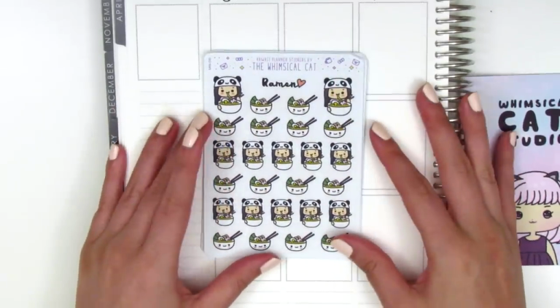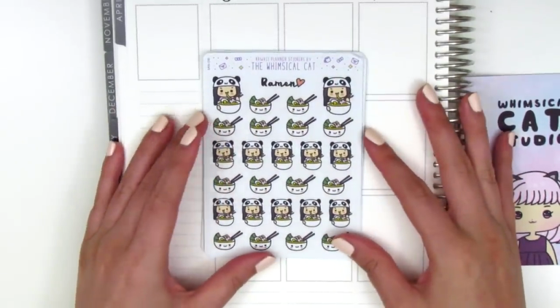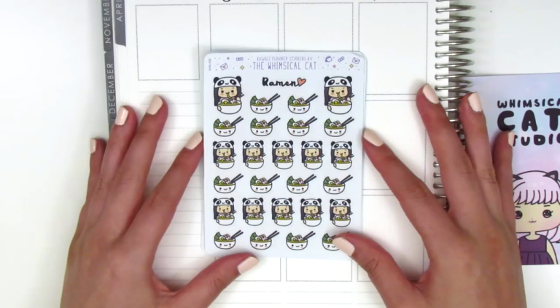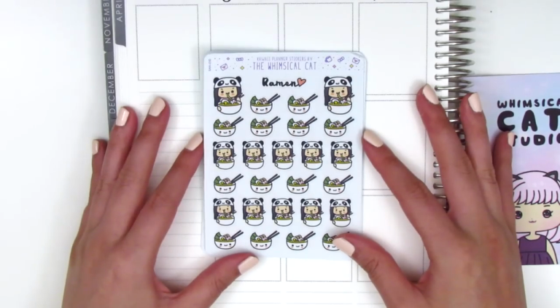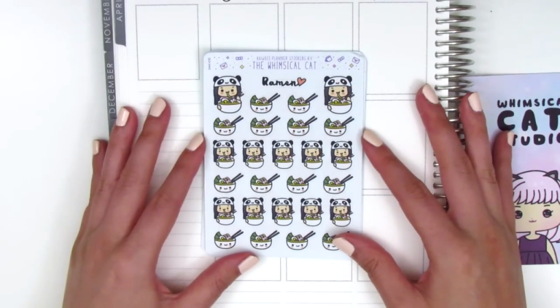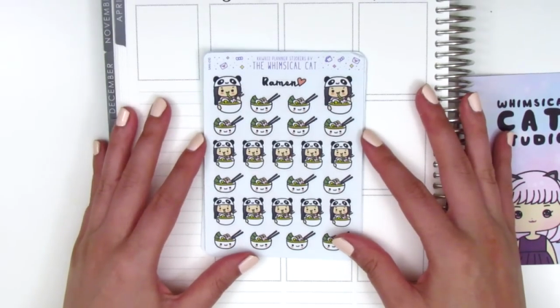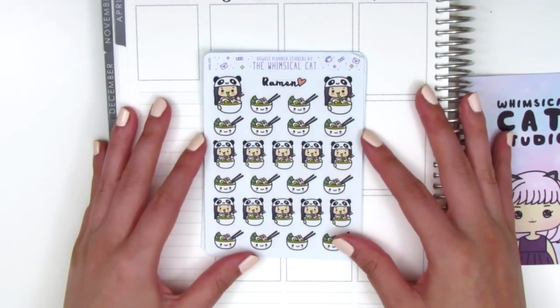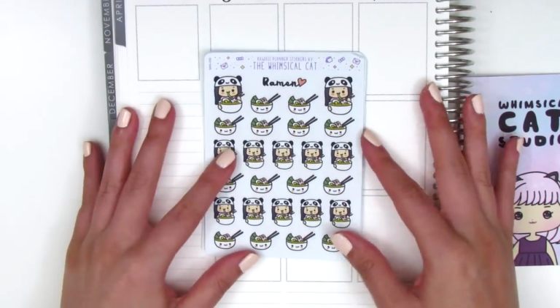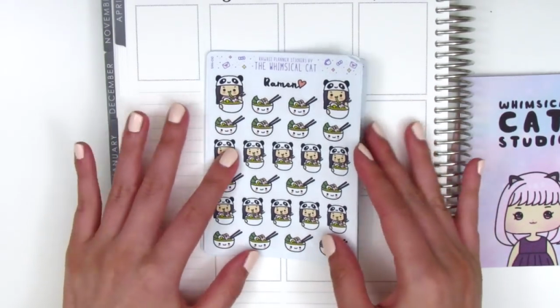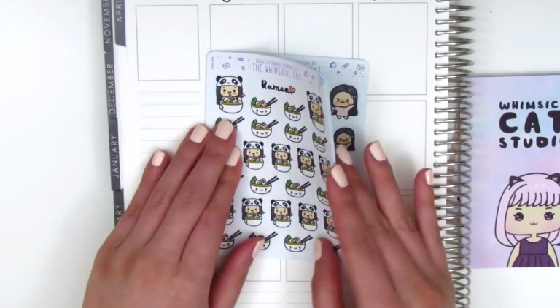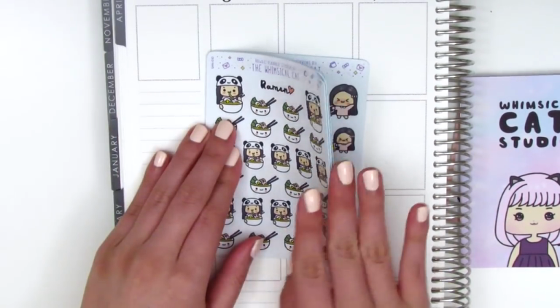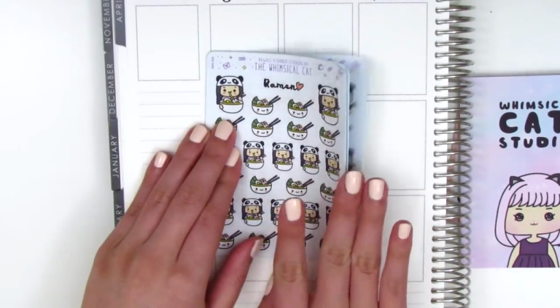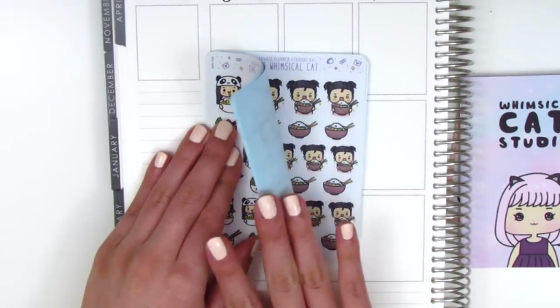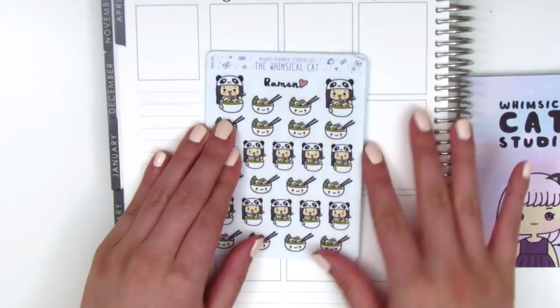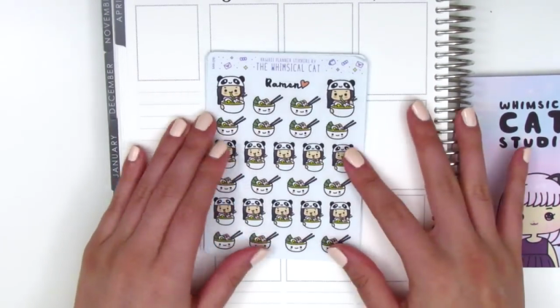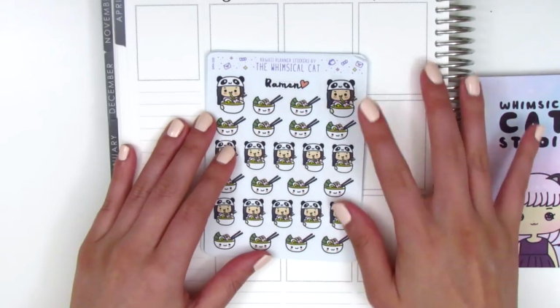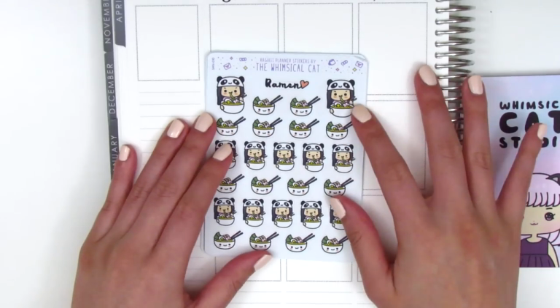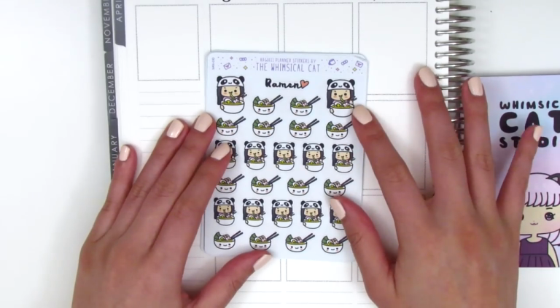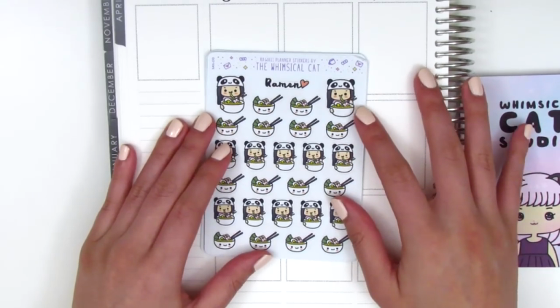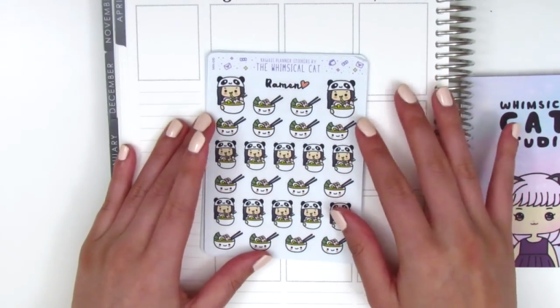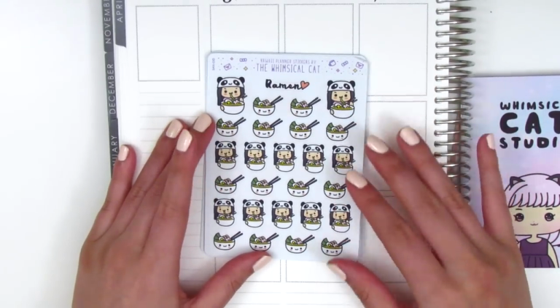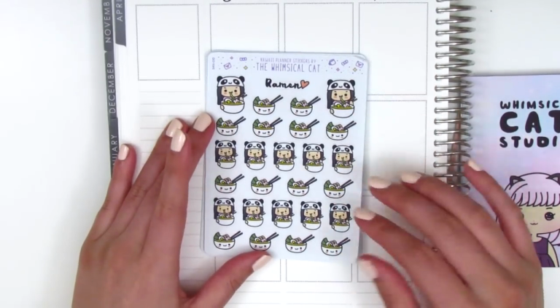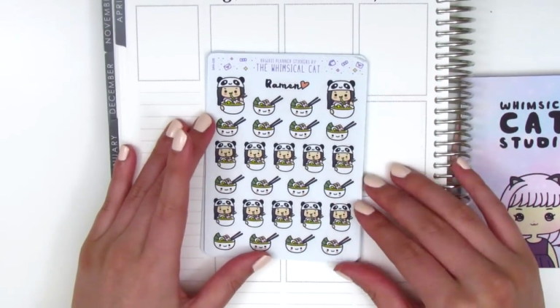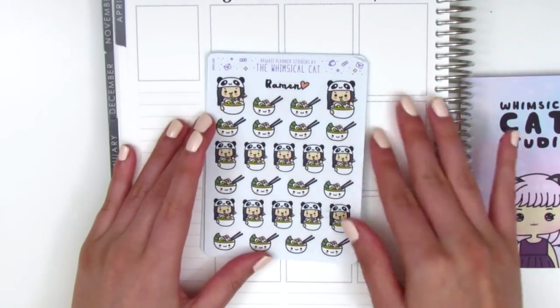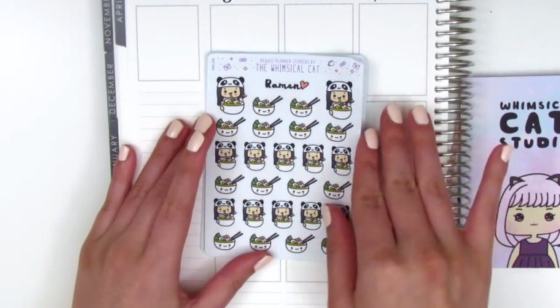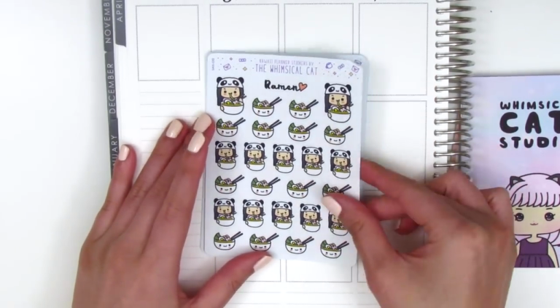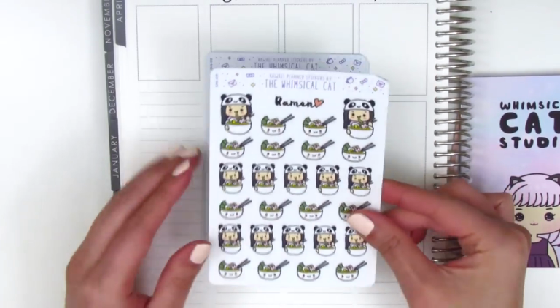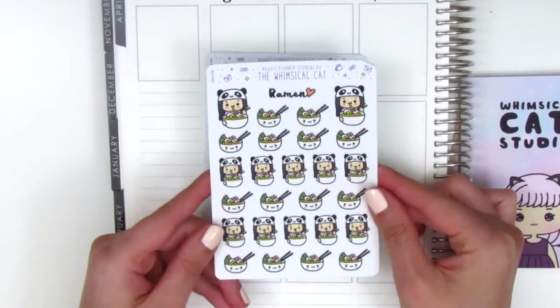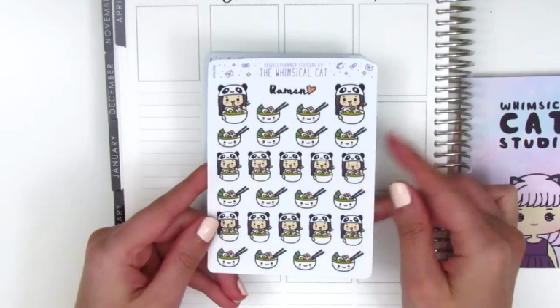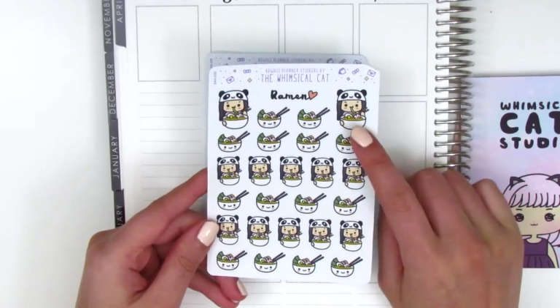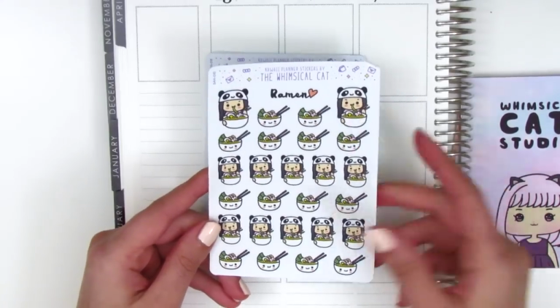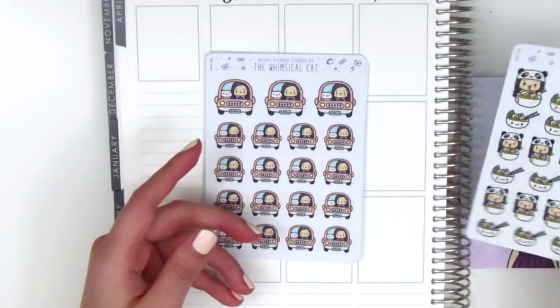The first sheet I got are these ramen stickers. Most of what I purchased are her character stickers, and again I got the girl with the black hair because she looks the most like me. I just thought these ramens were so cute — she's like slurping up the noodles.